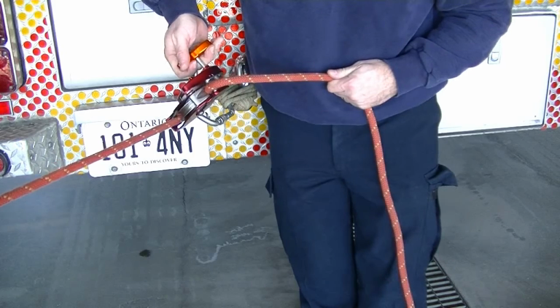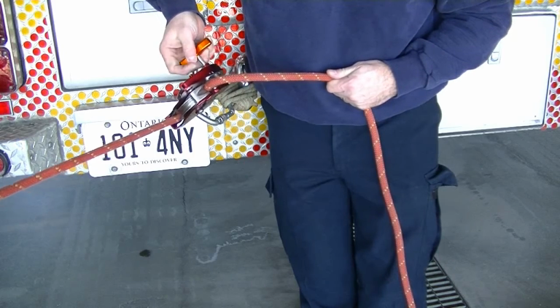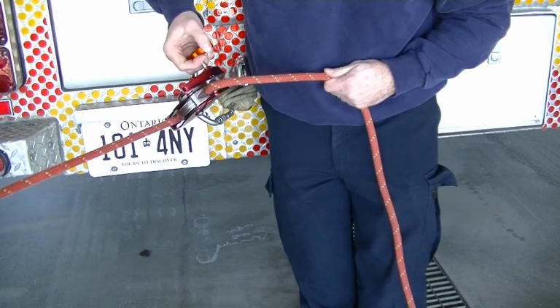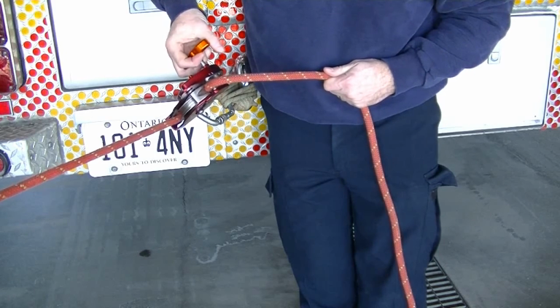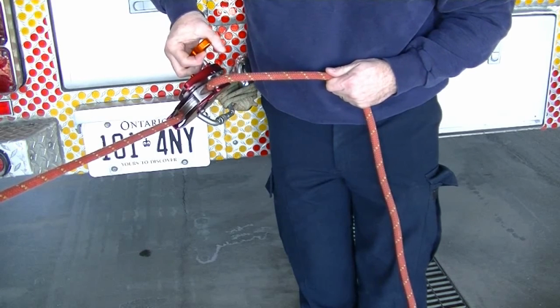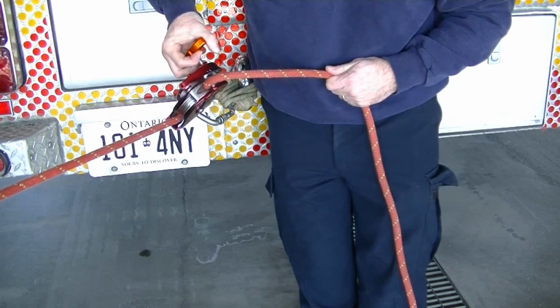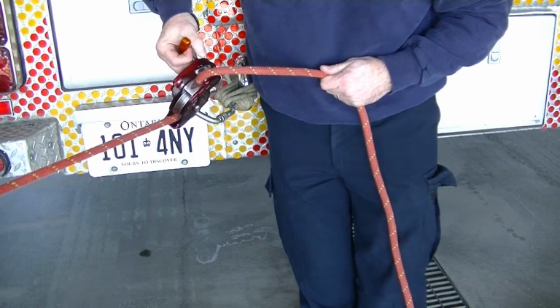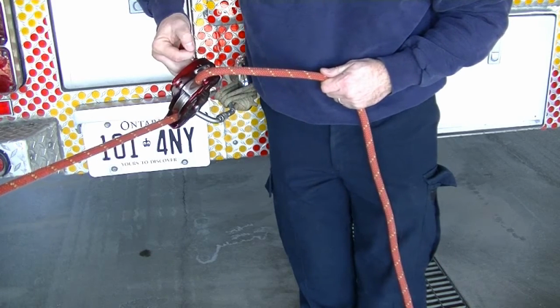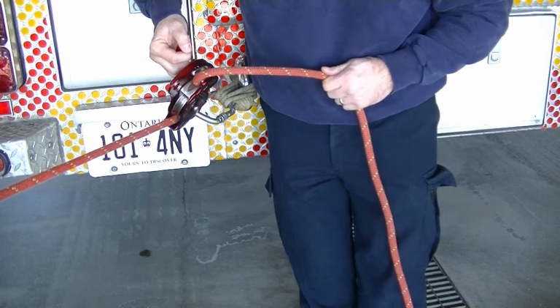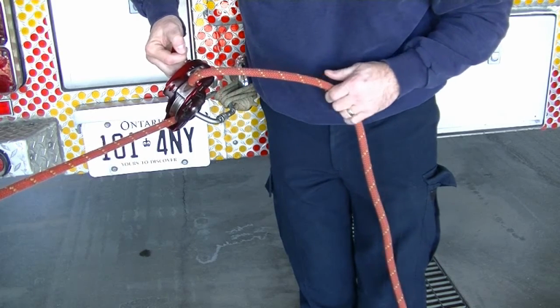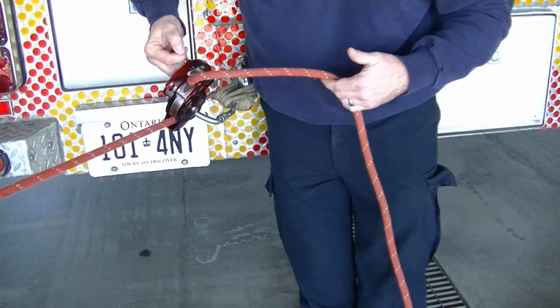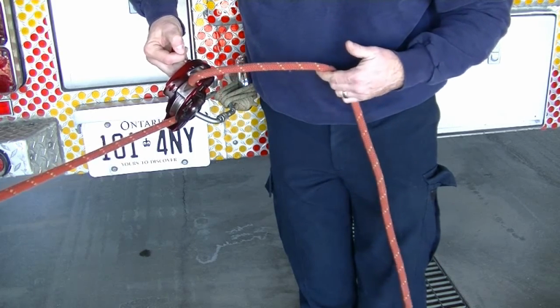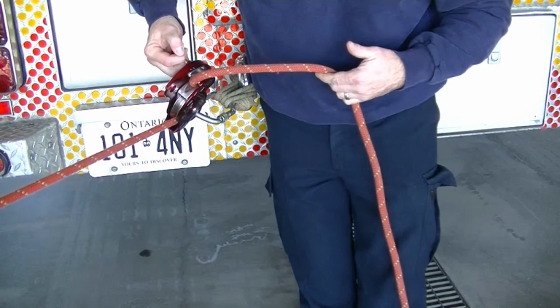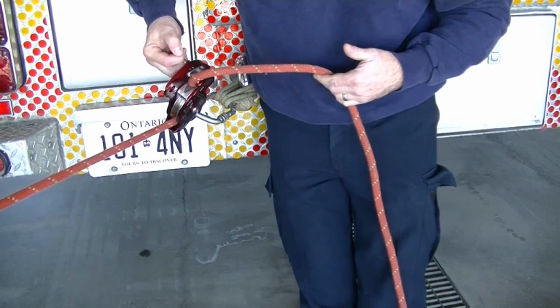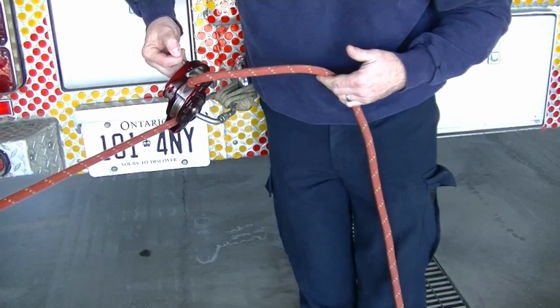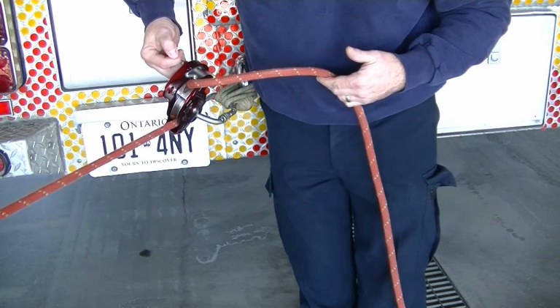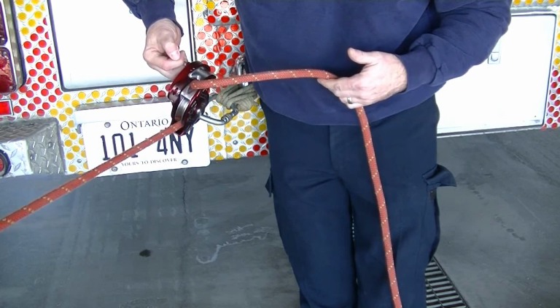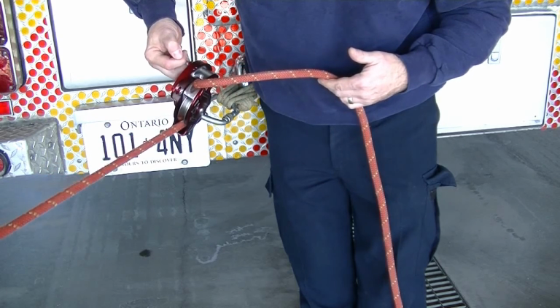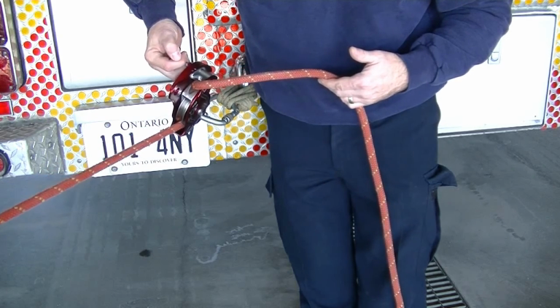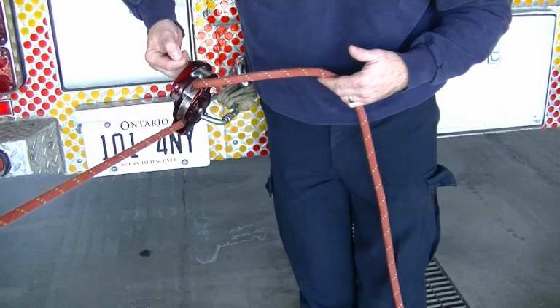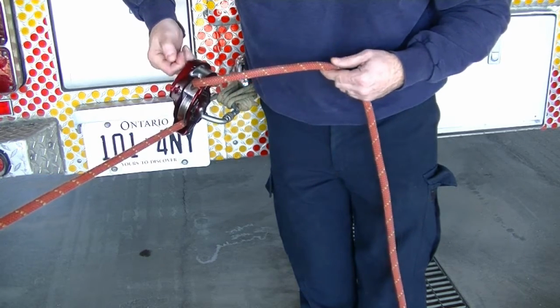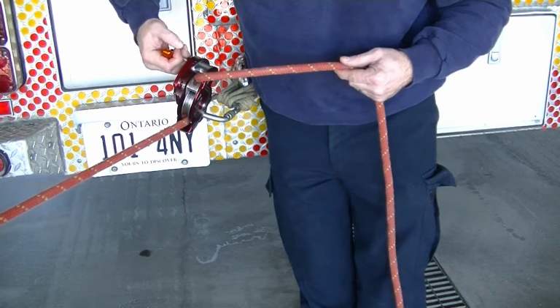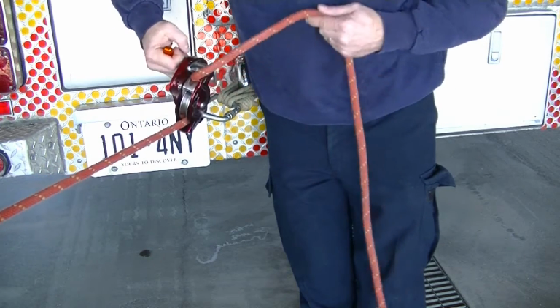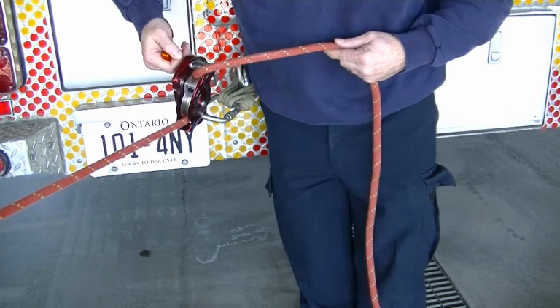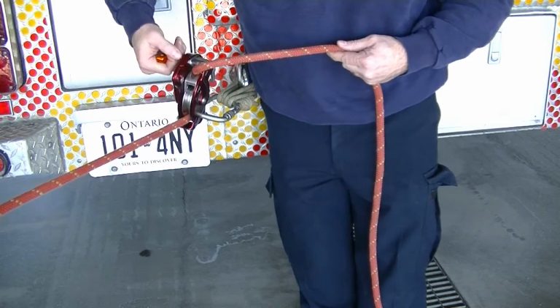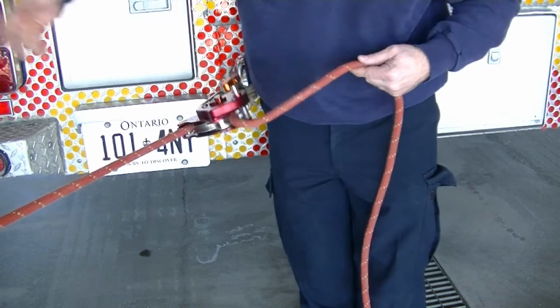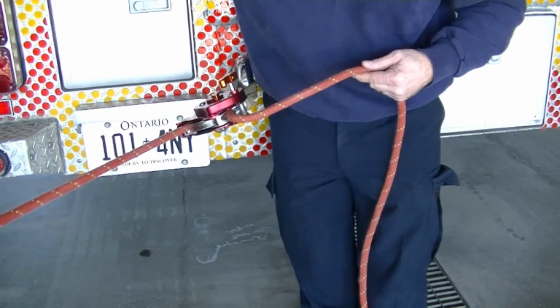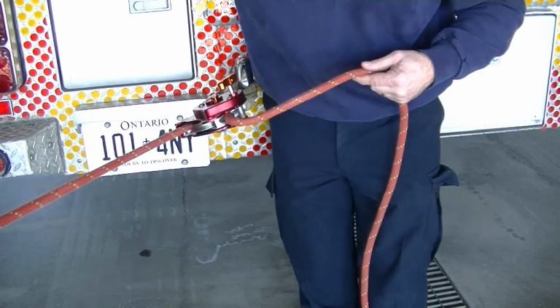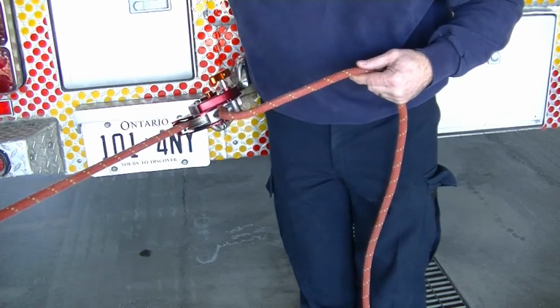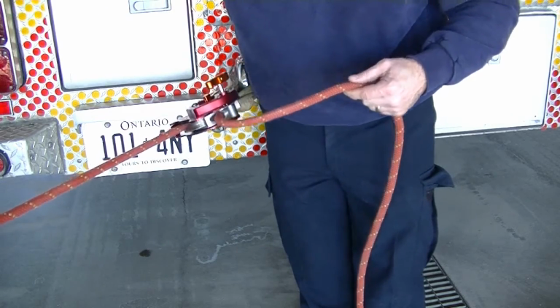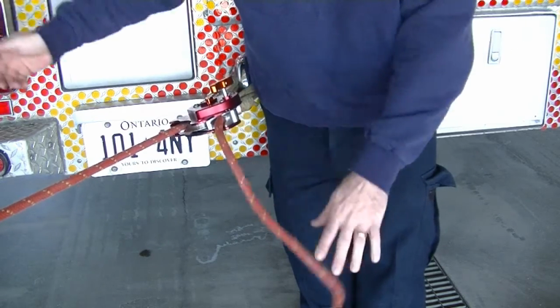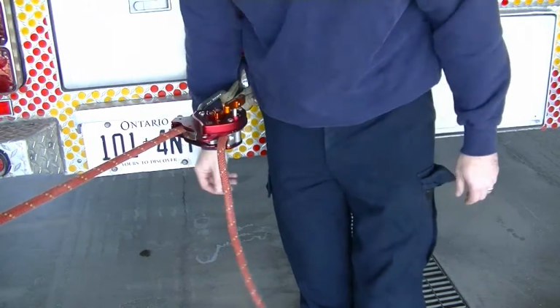As I slowly release the throttle, it becomes harder for that load to descend. I can control the speed or stop it altogether simply by letting go.